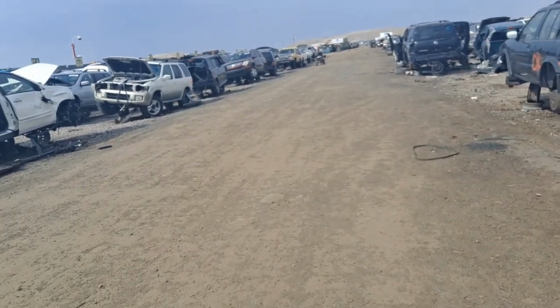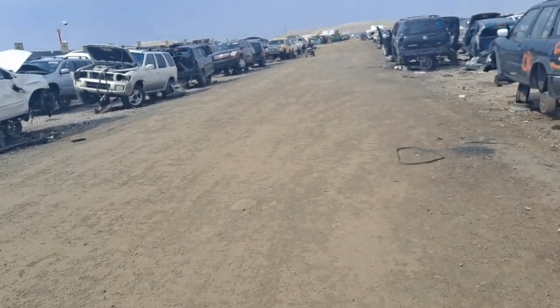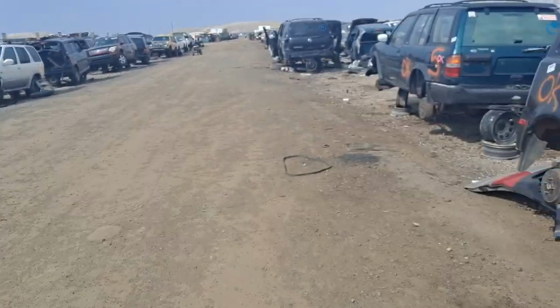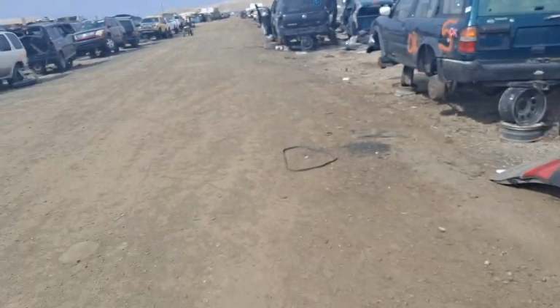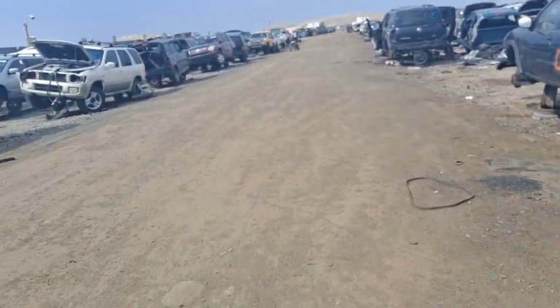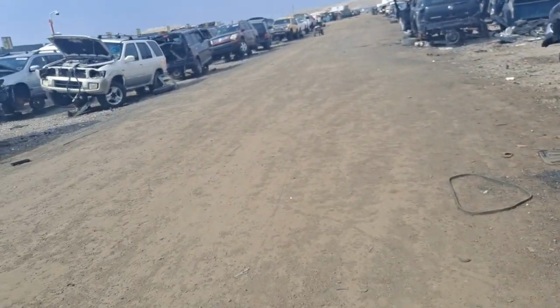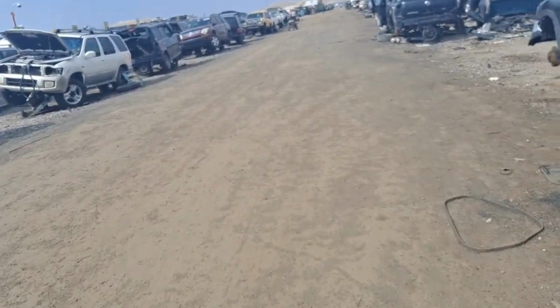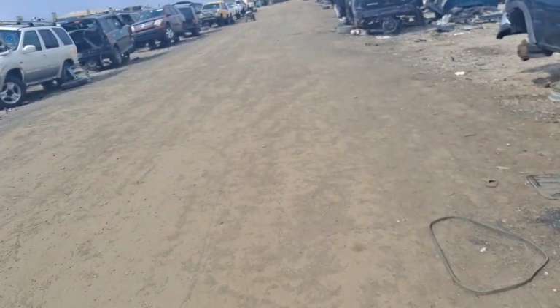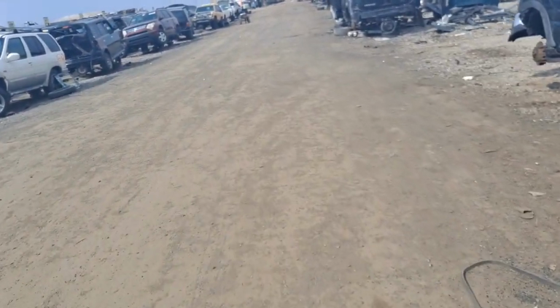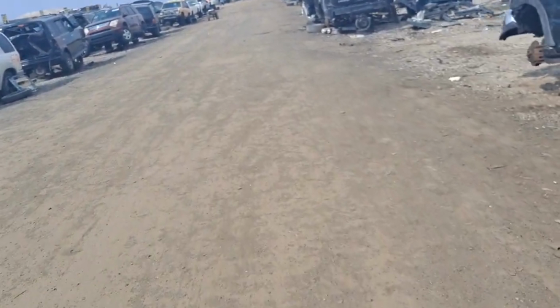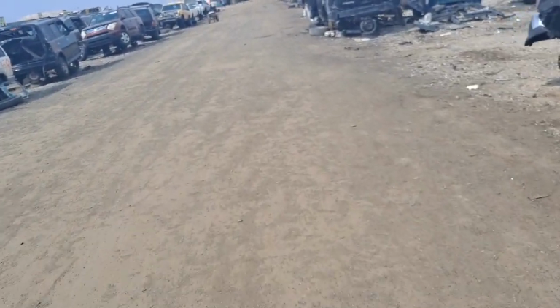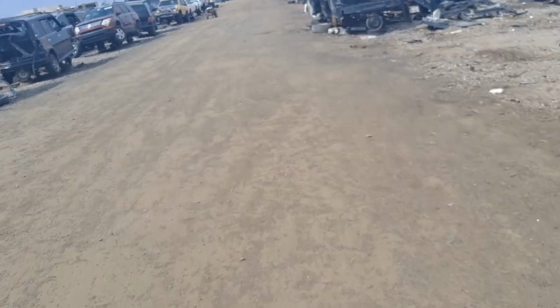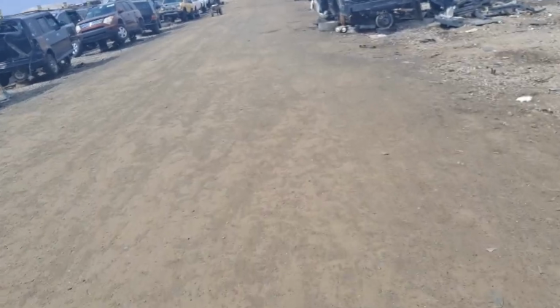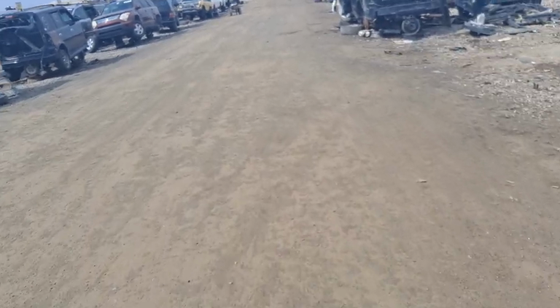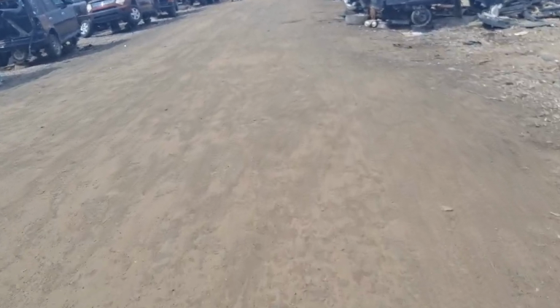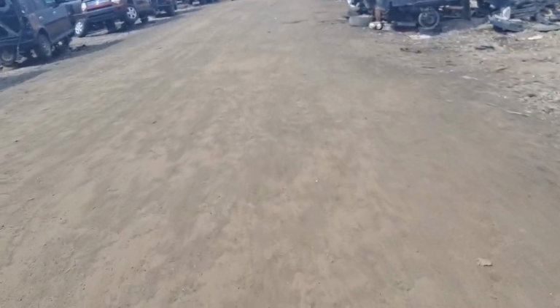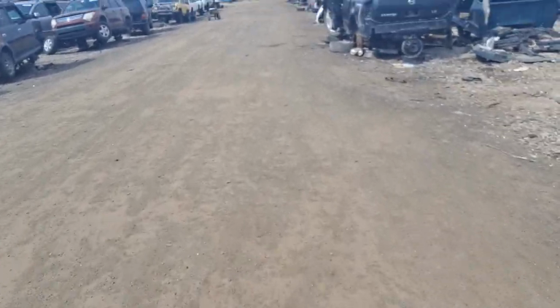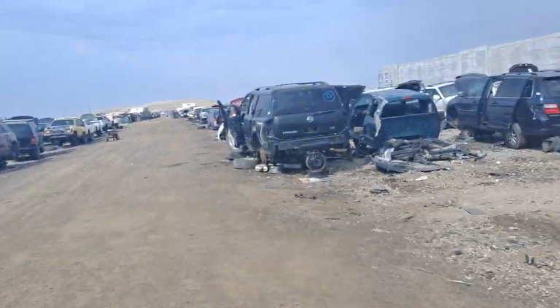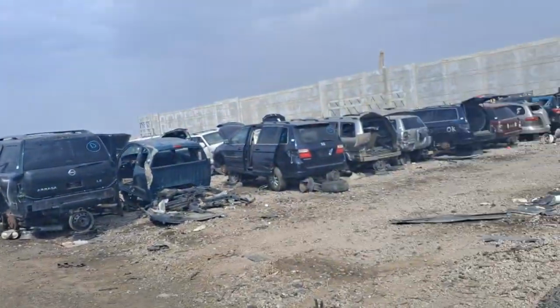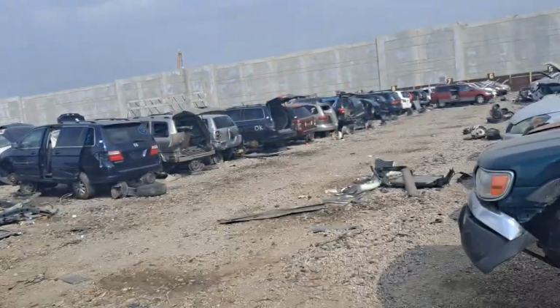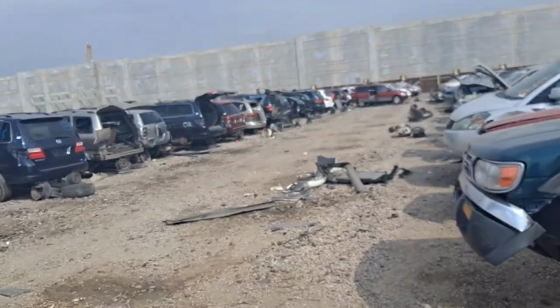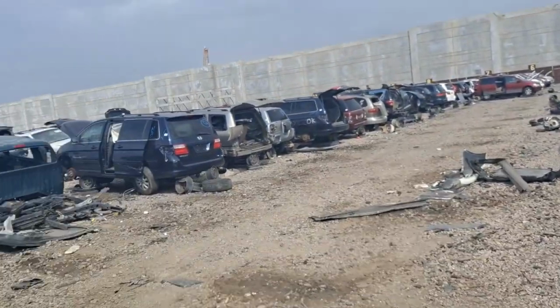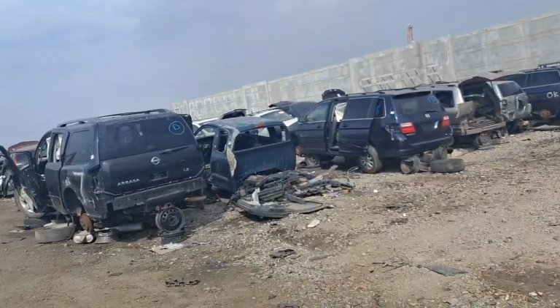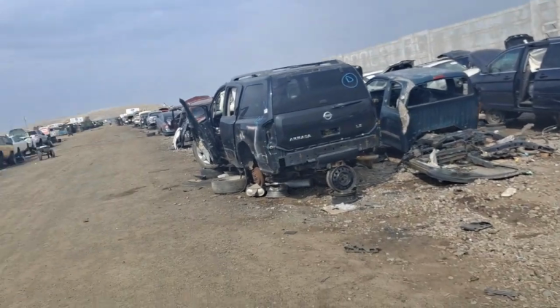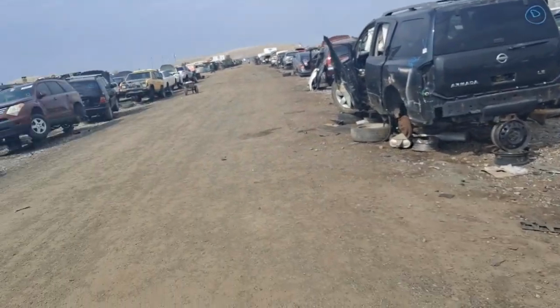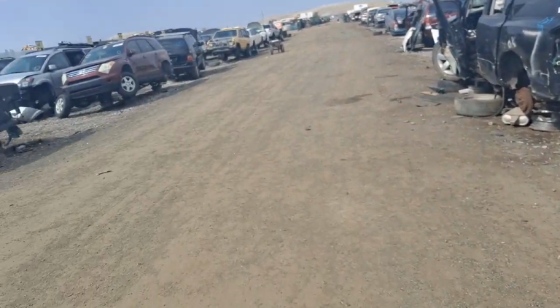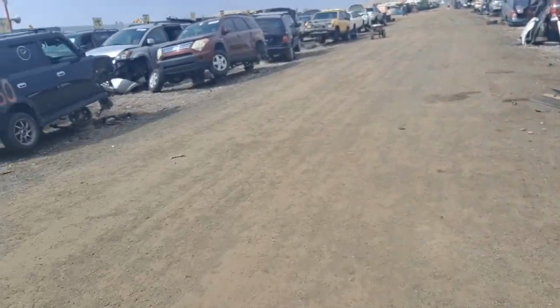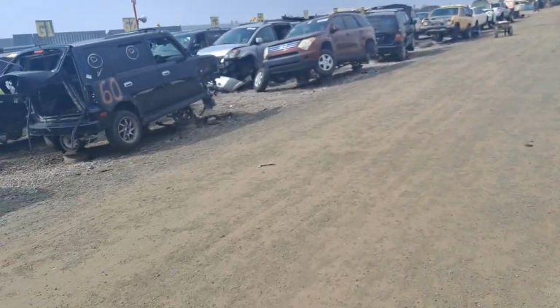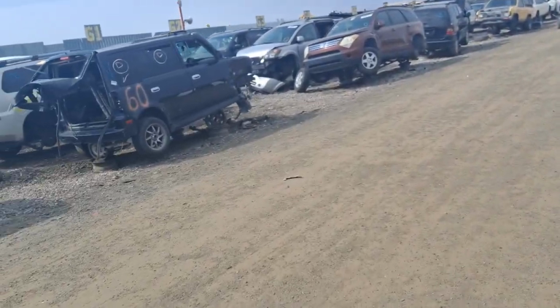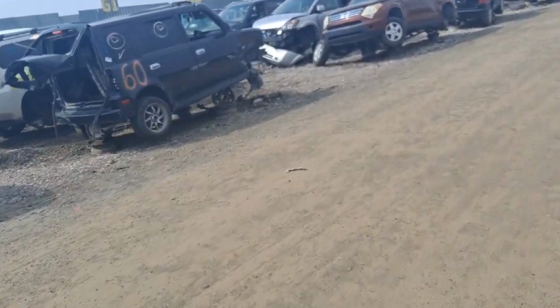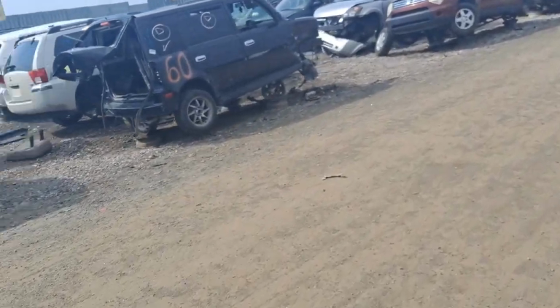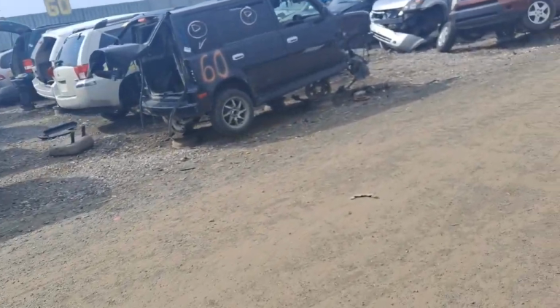Today we're in an auto junkyard where I'm going to look for the reservoir for a 2008 PT Cruiser. Look at all these beautiful cars — I'm going to go to row 47.